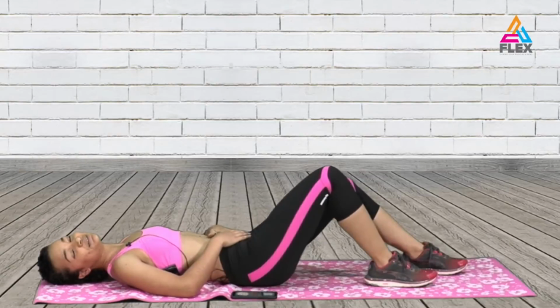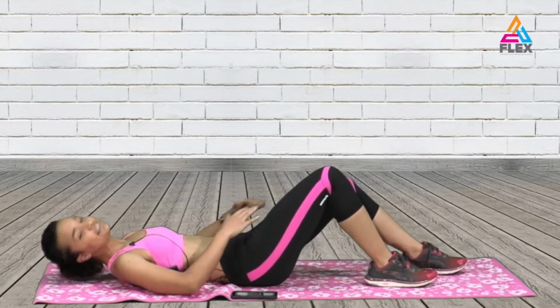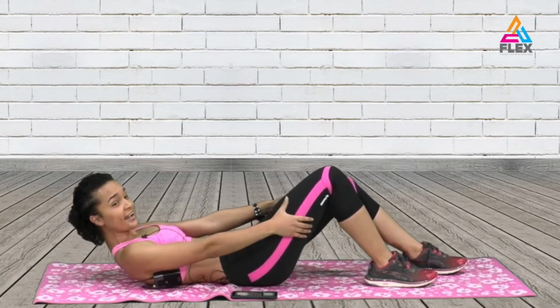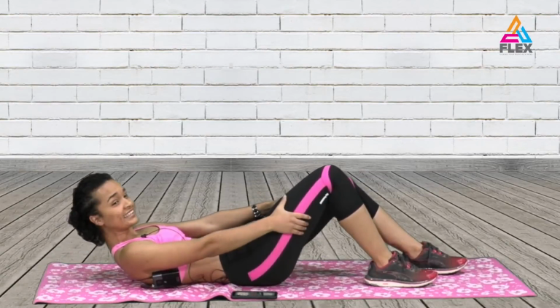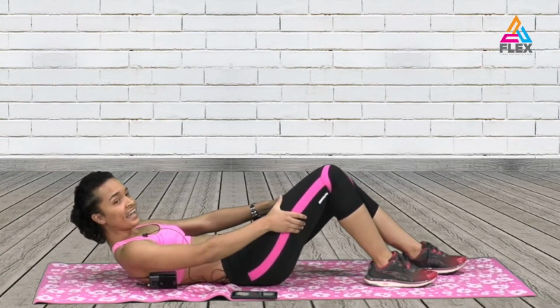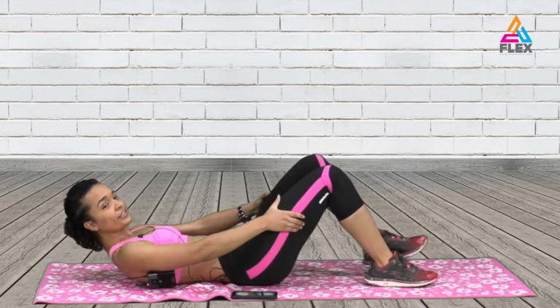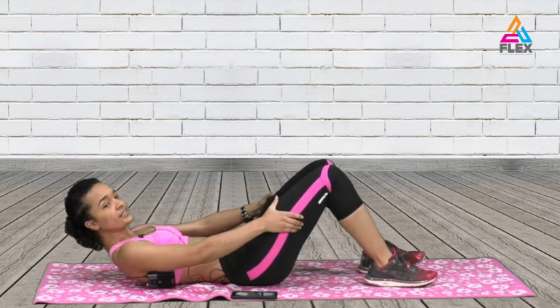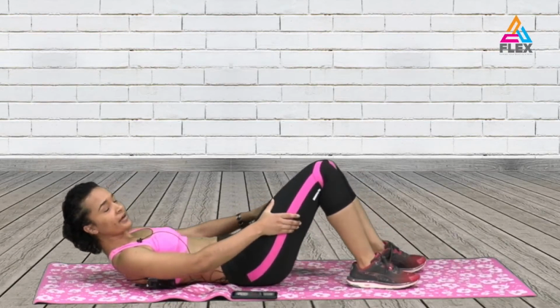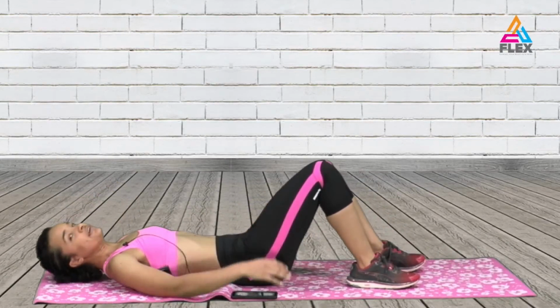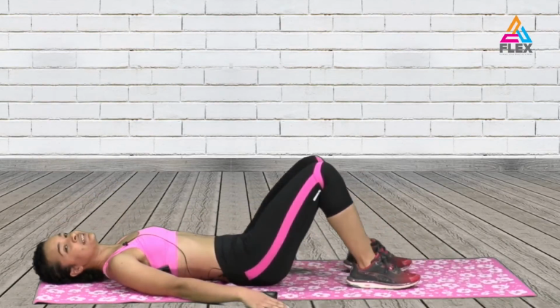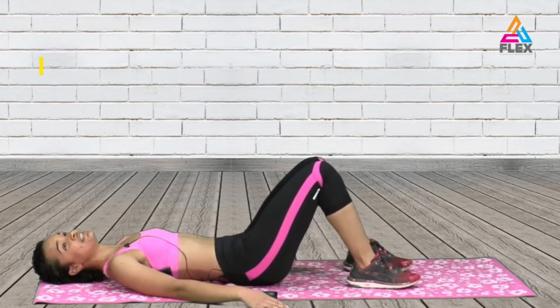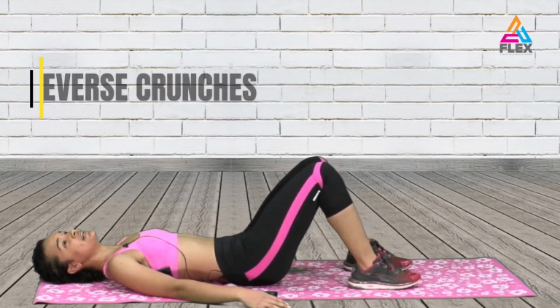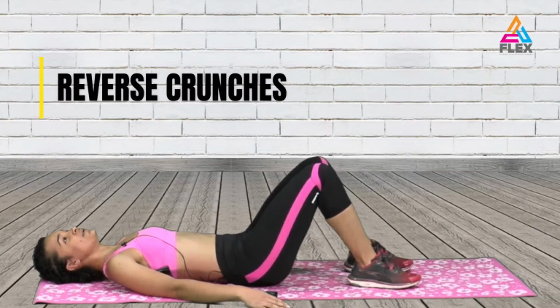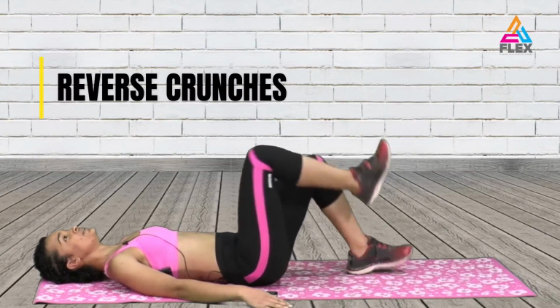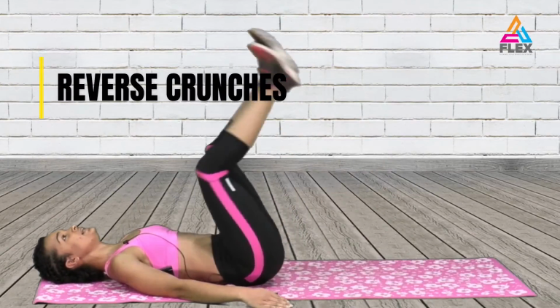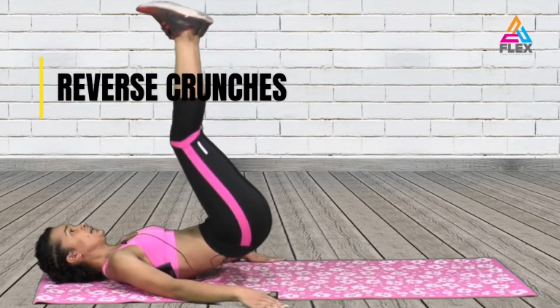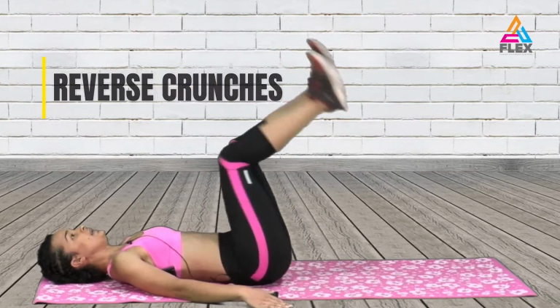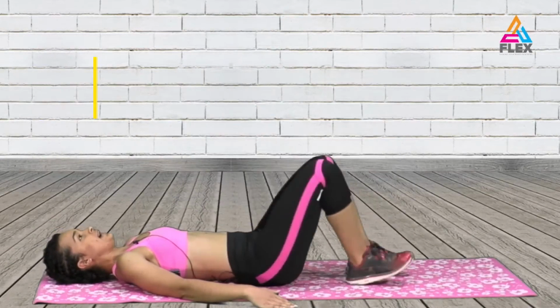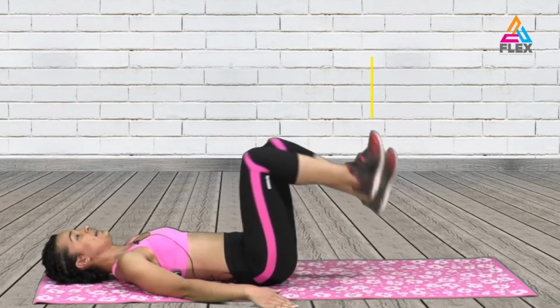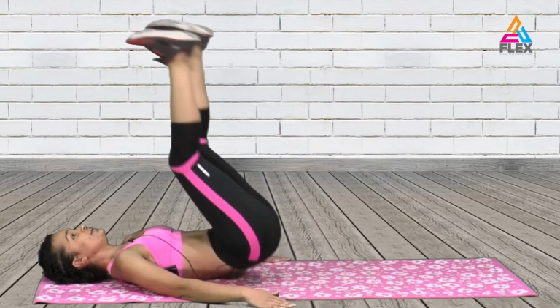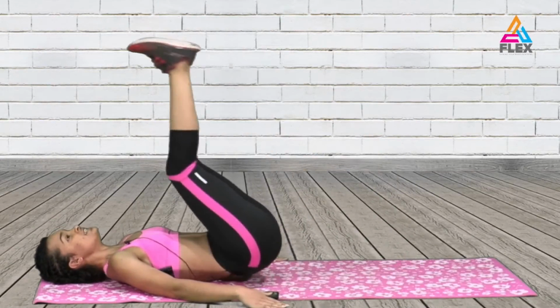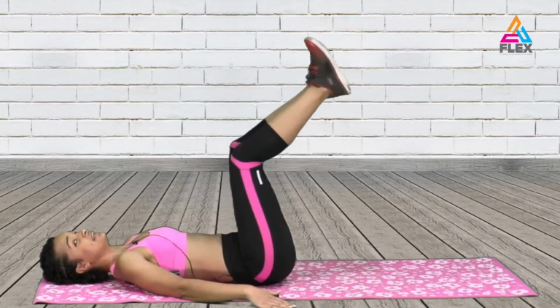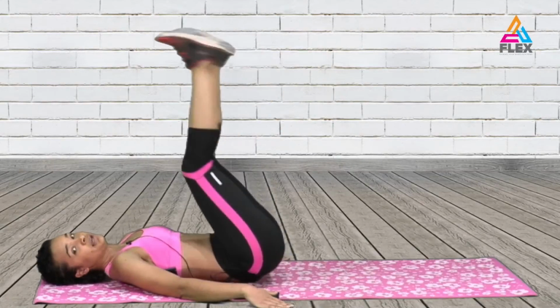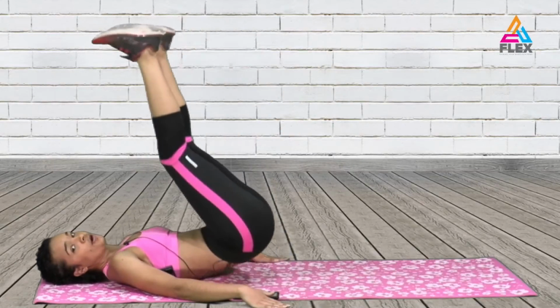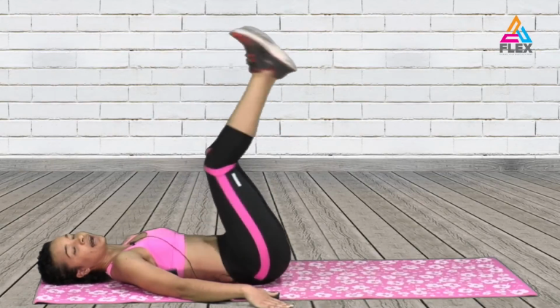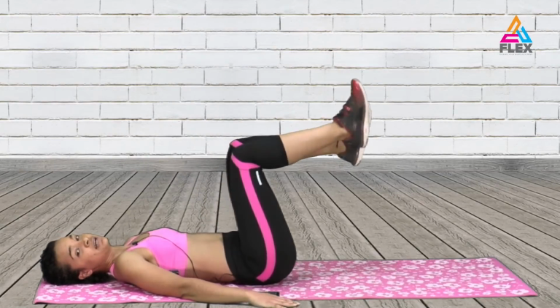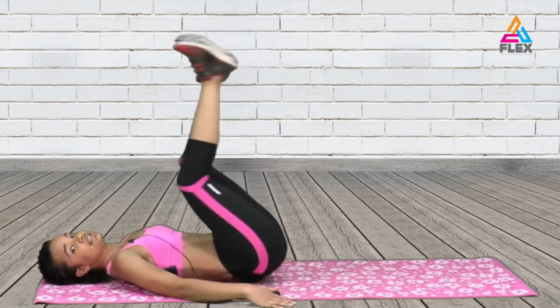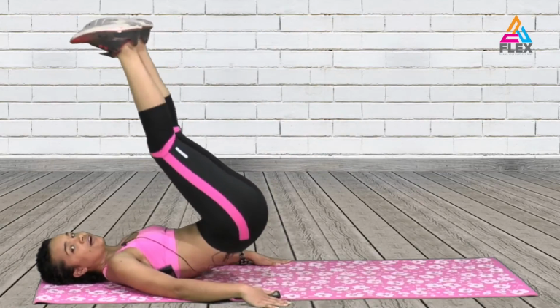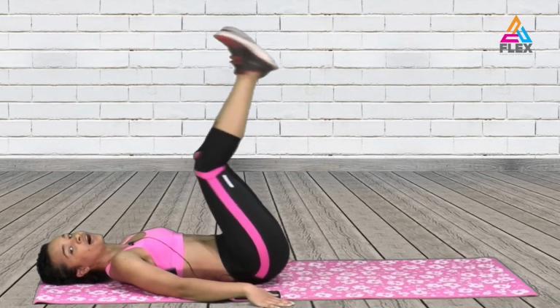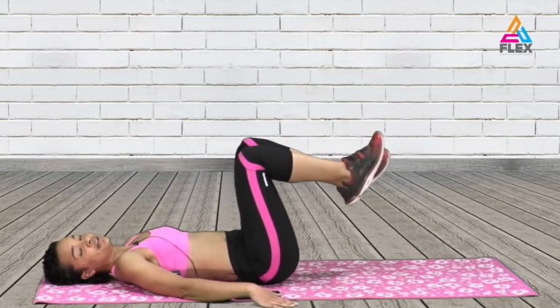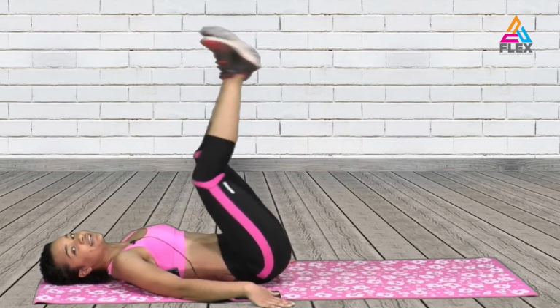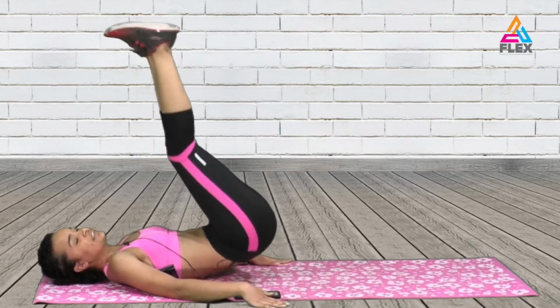This one really works the abs, guys. Then we're going to do some reverse crunches. You lift up, or you can just lift up the whole time — see how far you can go with this one. Four, three, two and one.